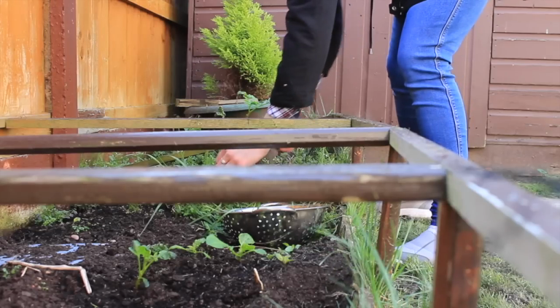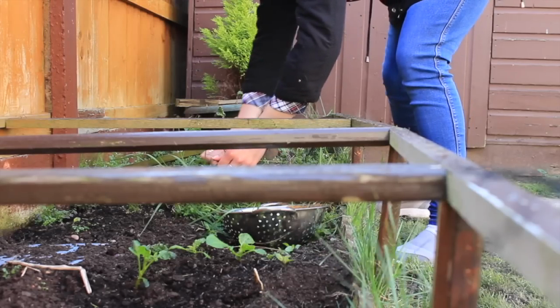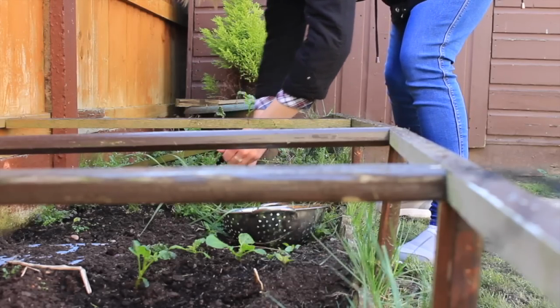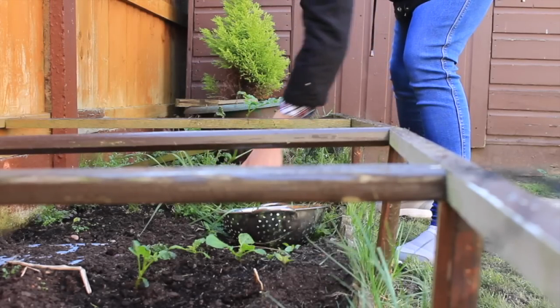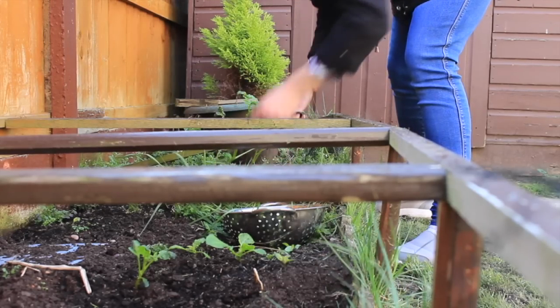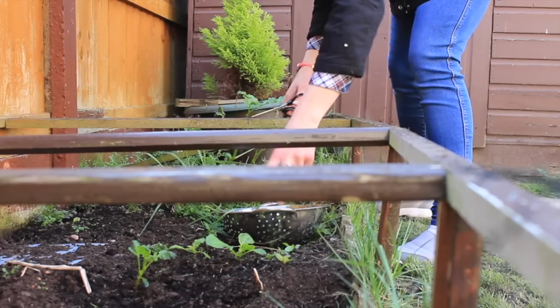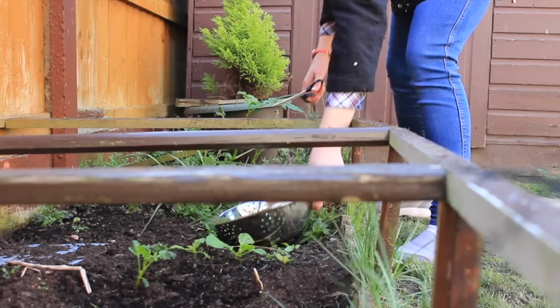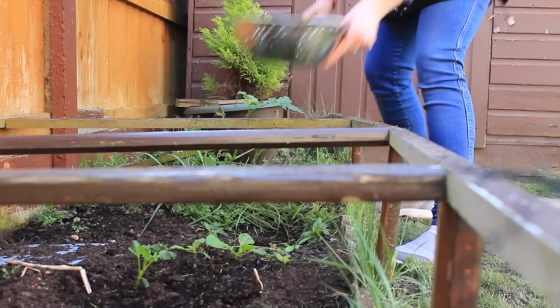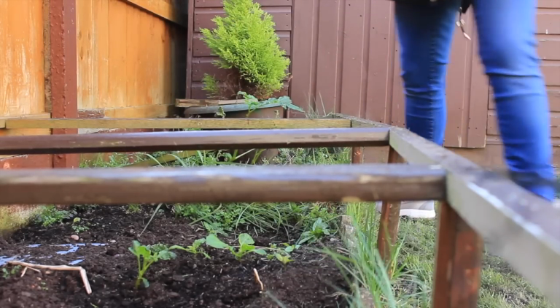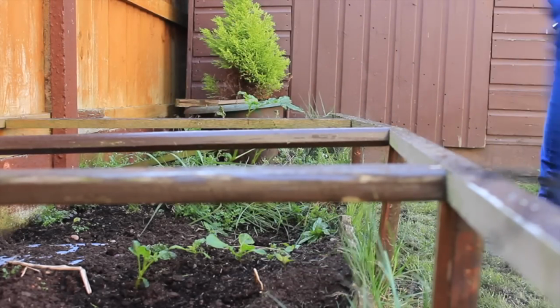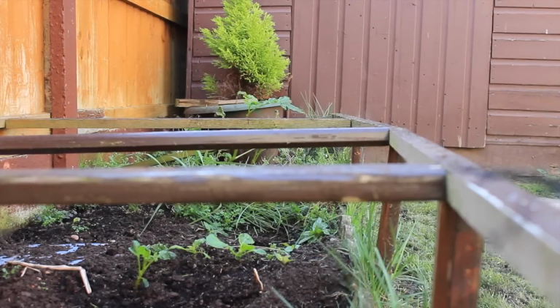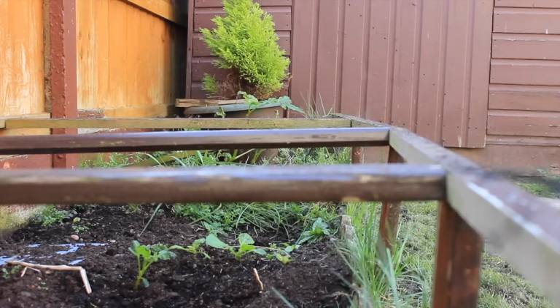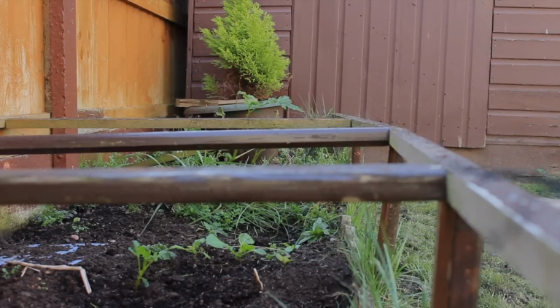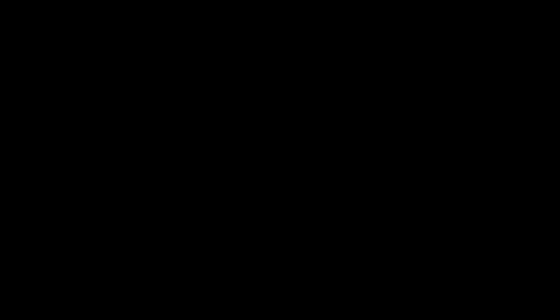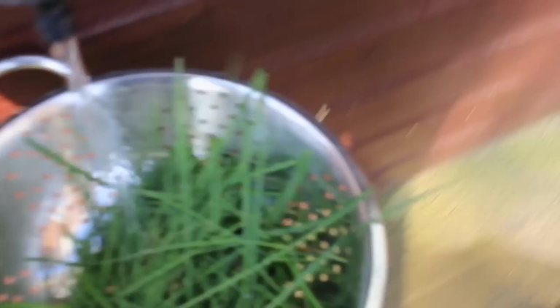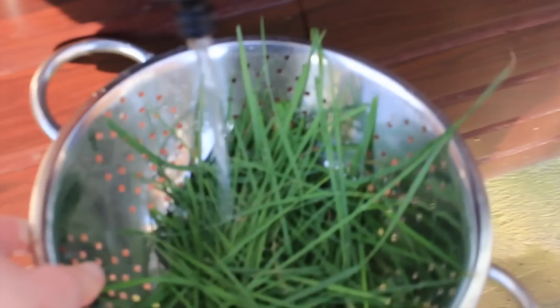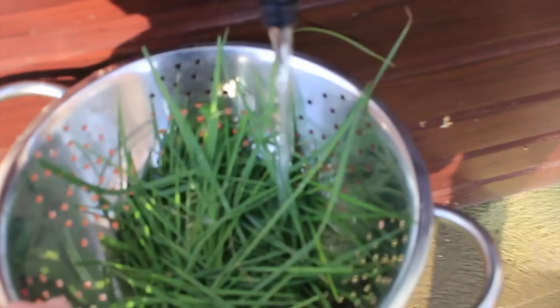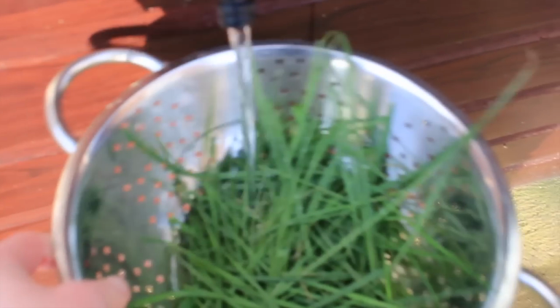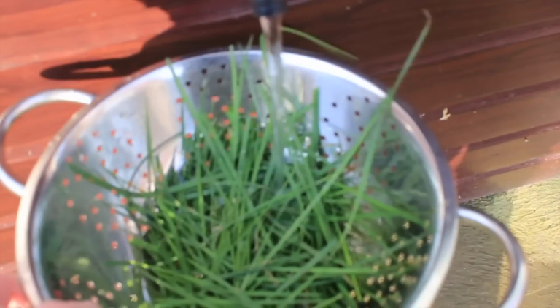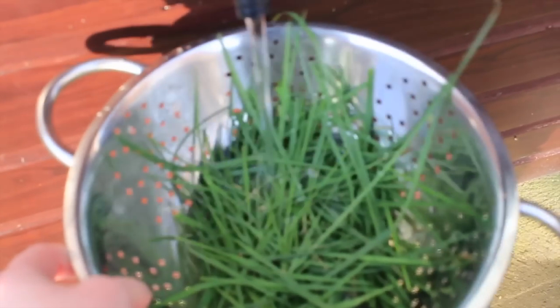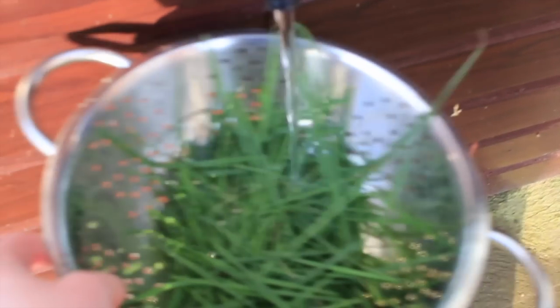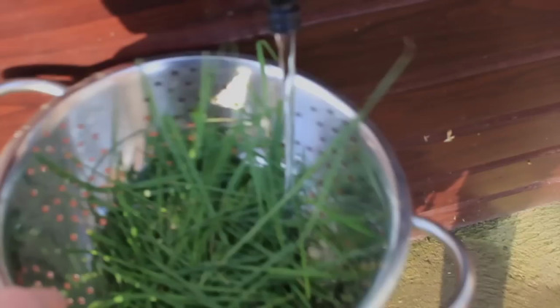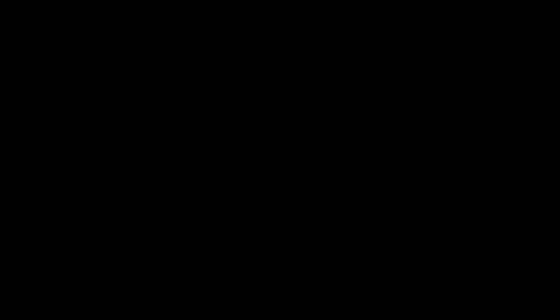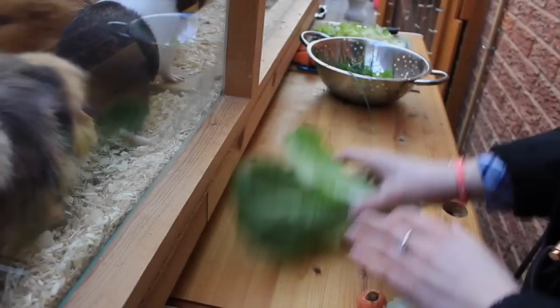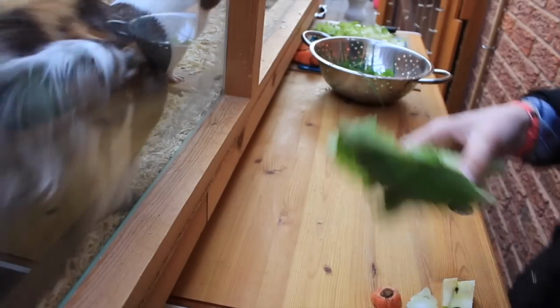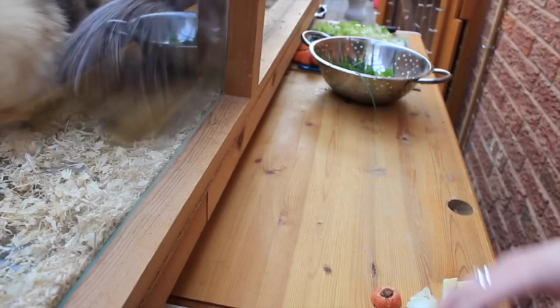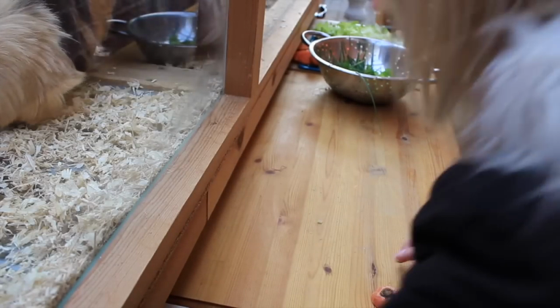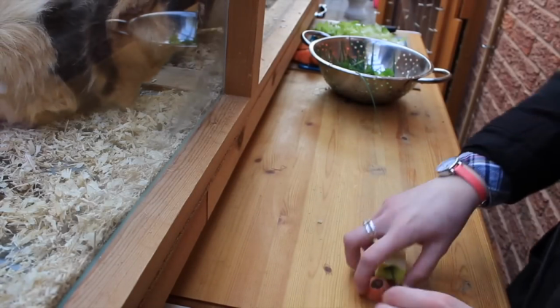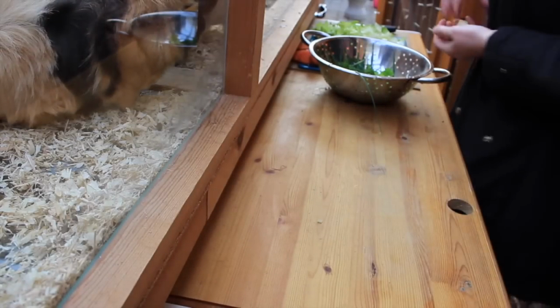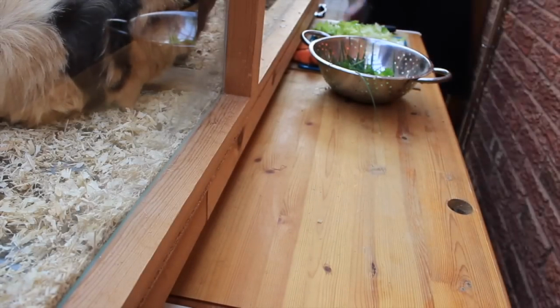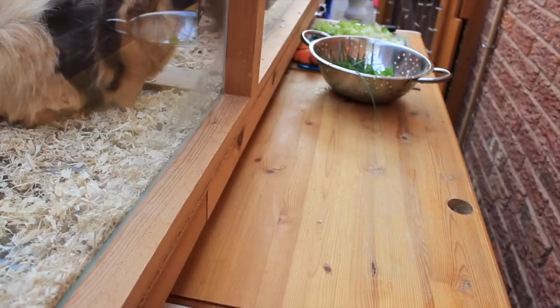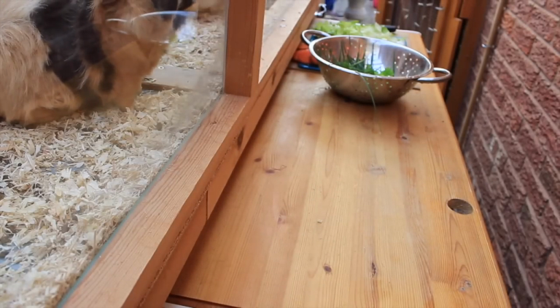I also do all of my measurements by hand — I've always done it this way and it really works for me. I always make sure there's a lot of nutrition and vitamin C content in all of my veggie portions for them.